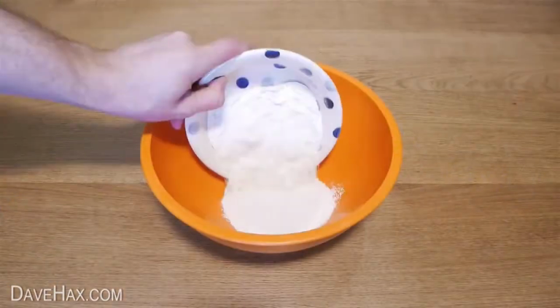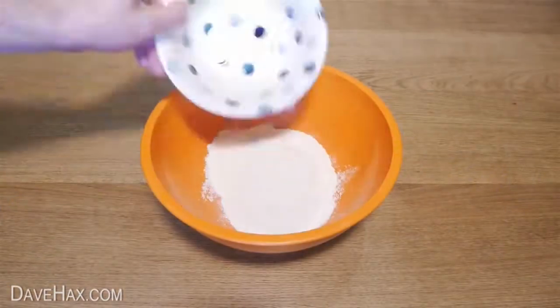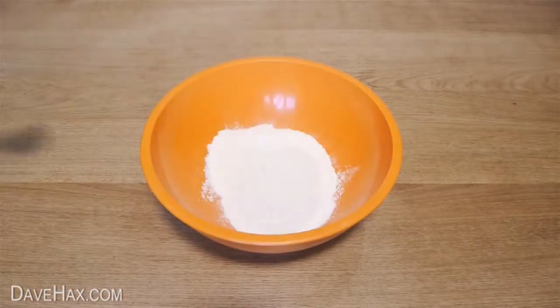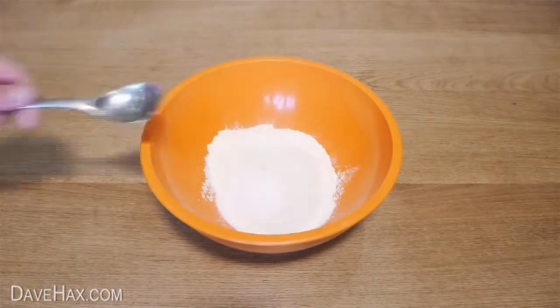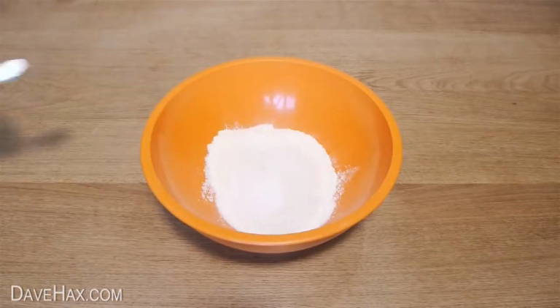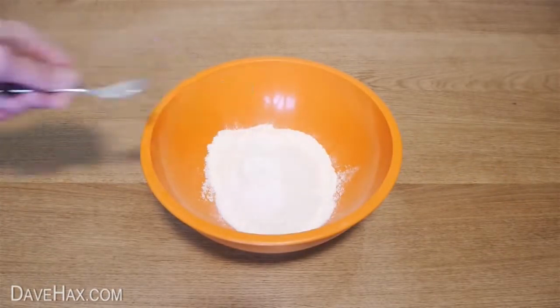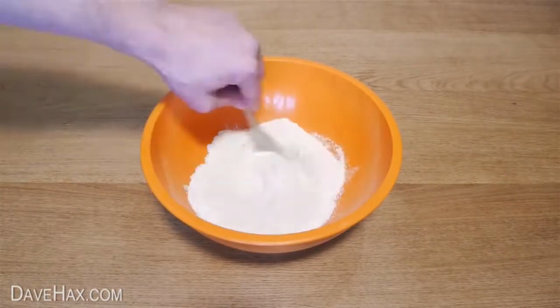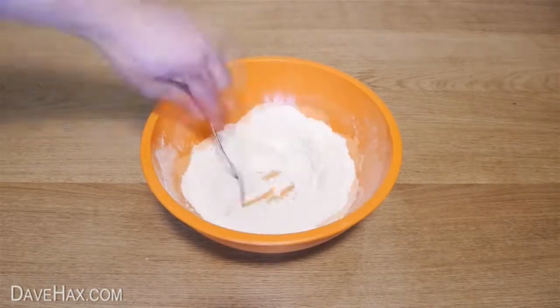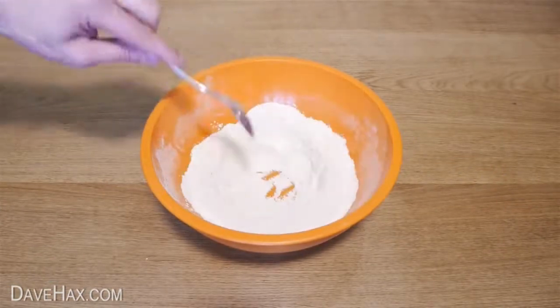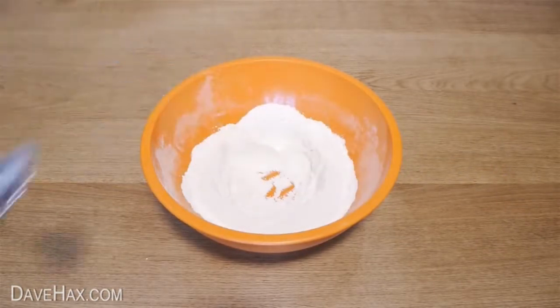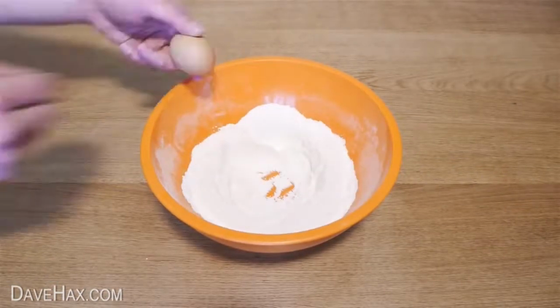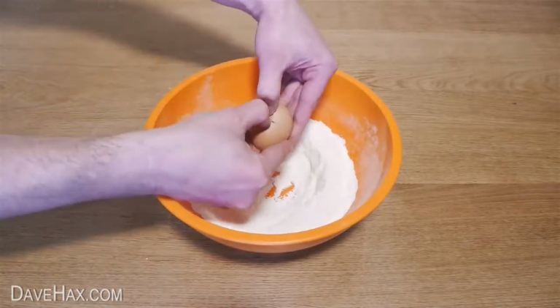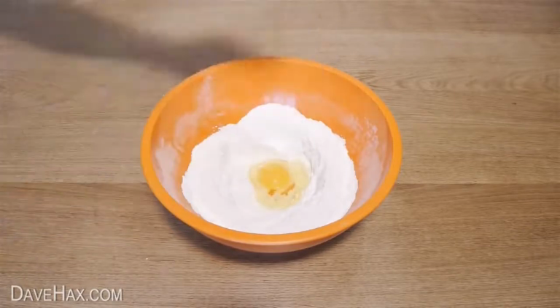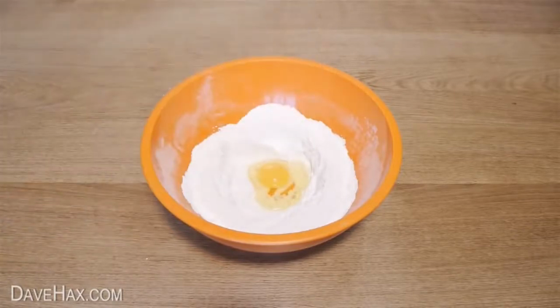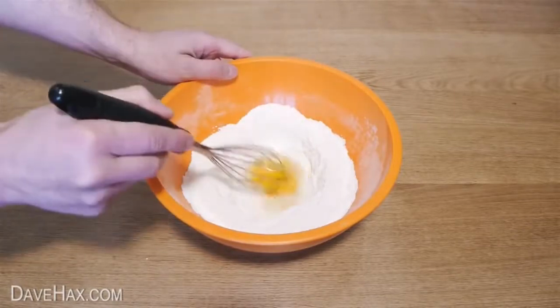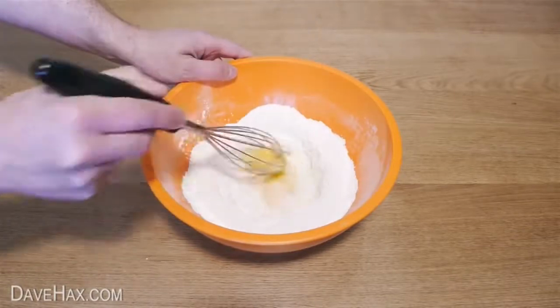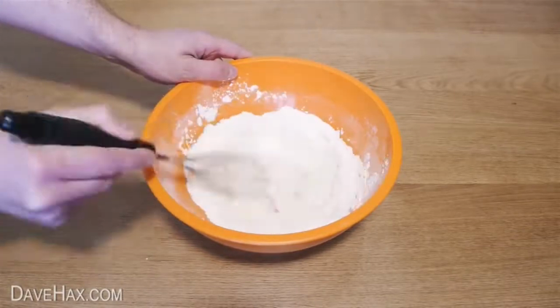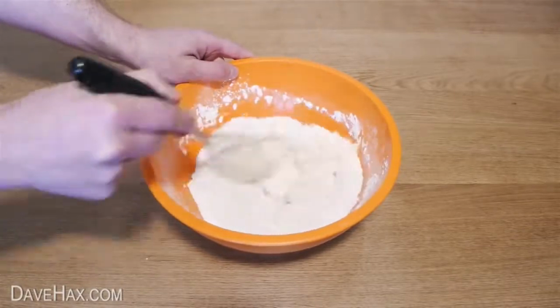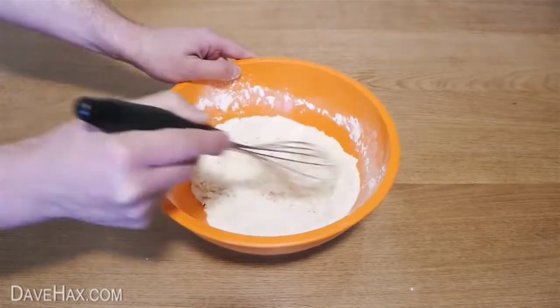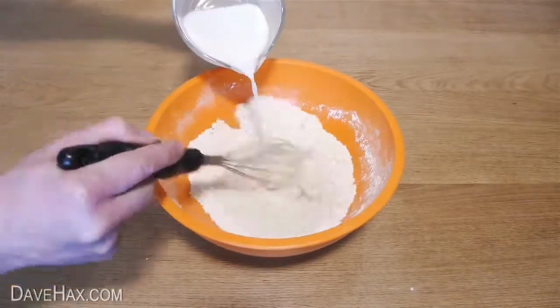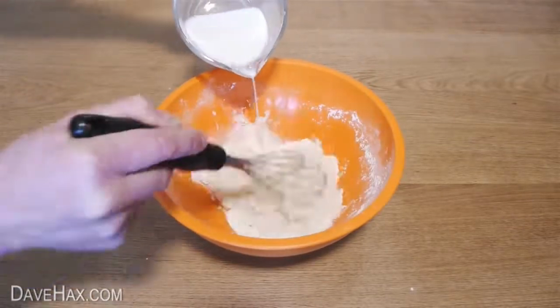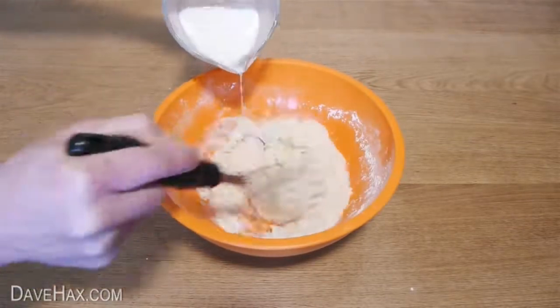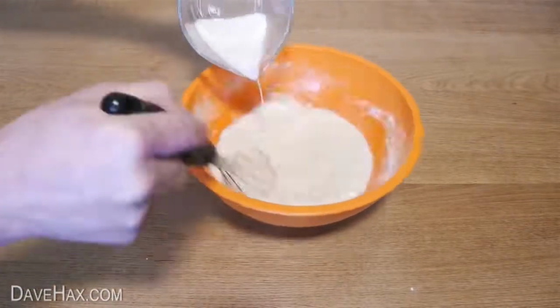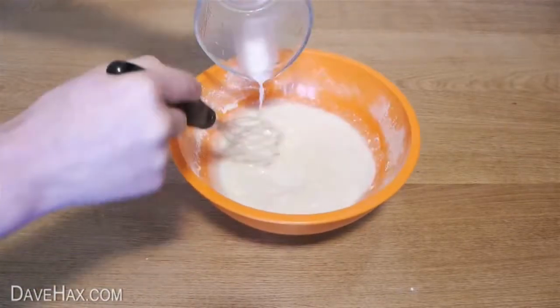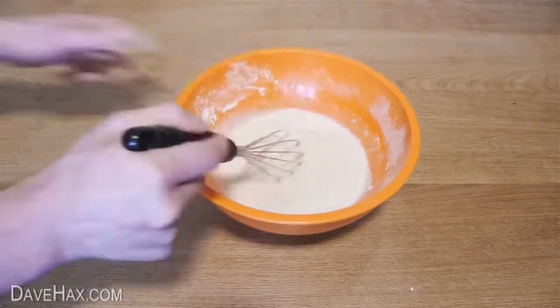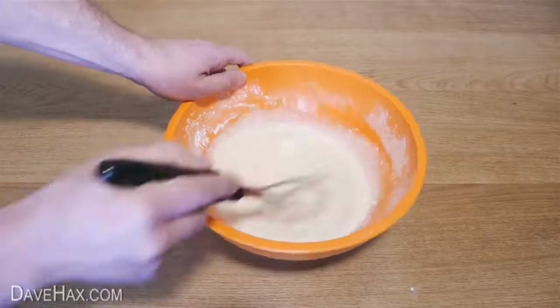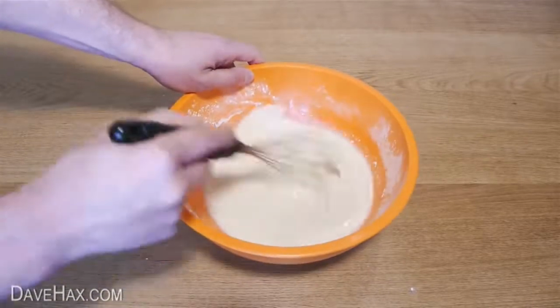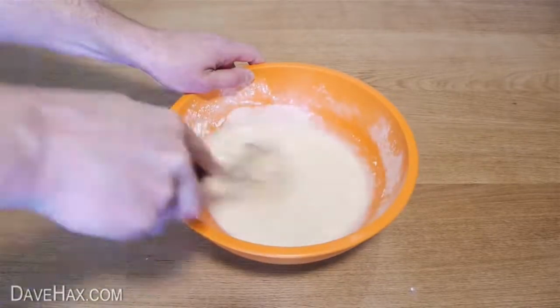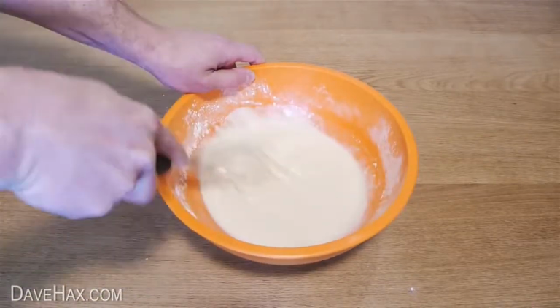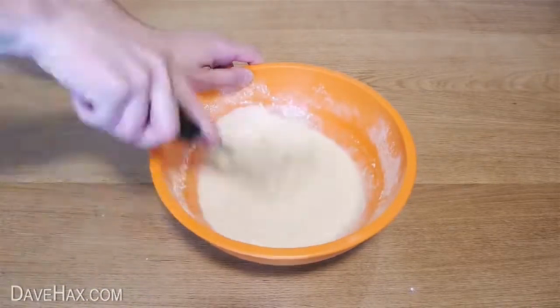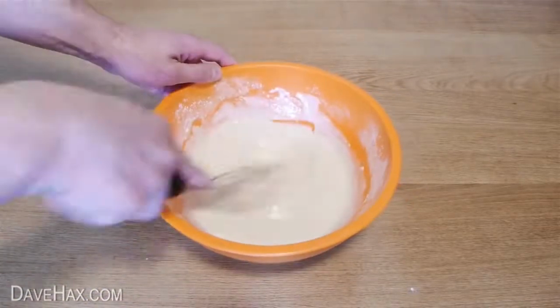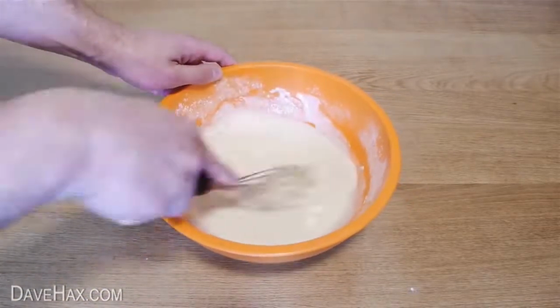Mix the flour, sugar and baking powder together — I've also added a pinch of salt — then break in the egg and give it a good mix. Keep mixing slowly and add the milk. The mixture should be pretty smooth but don't worry if there's a few lumps.